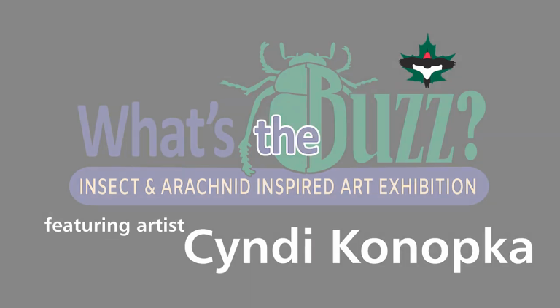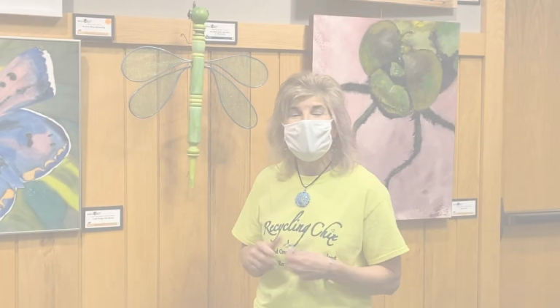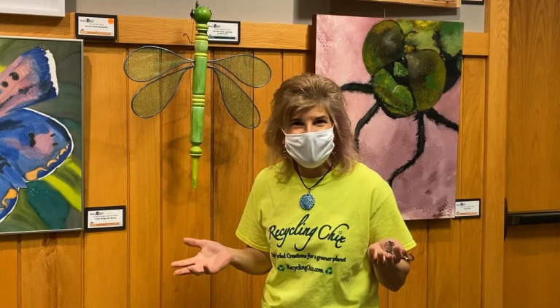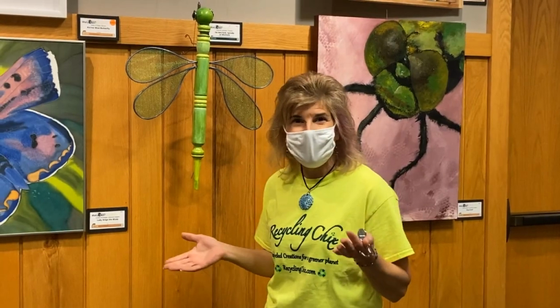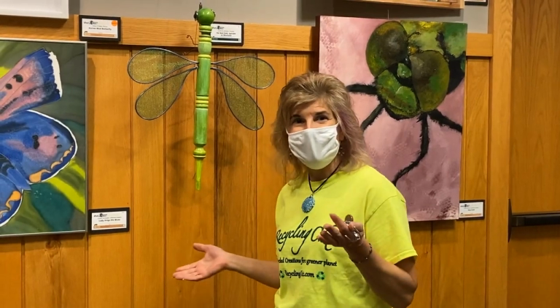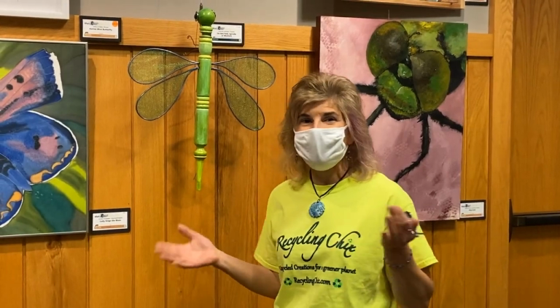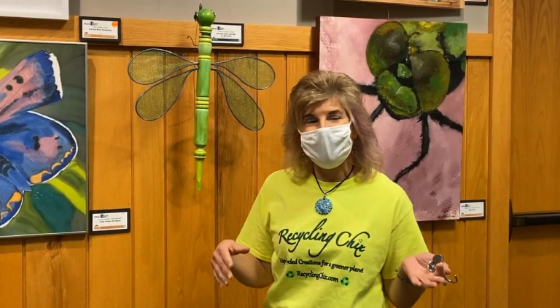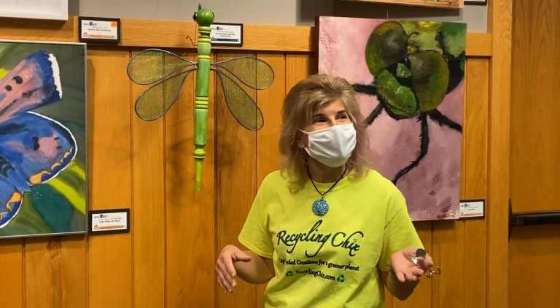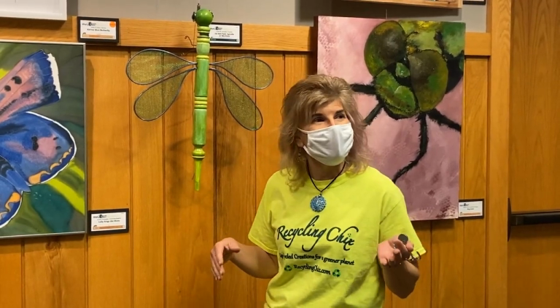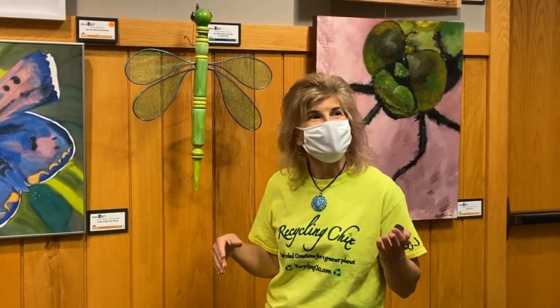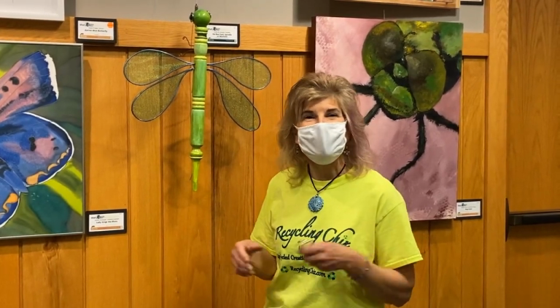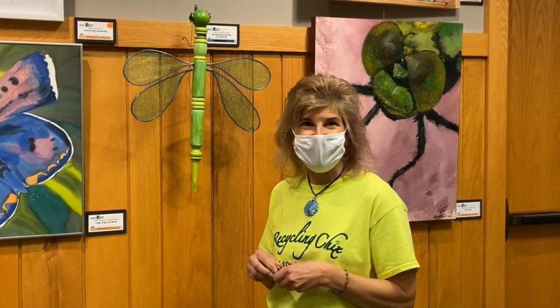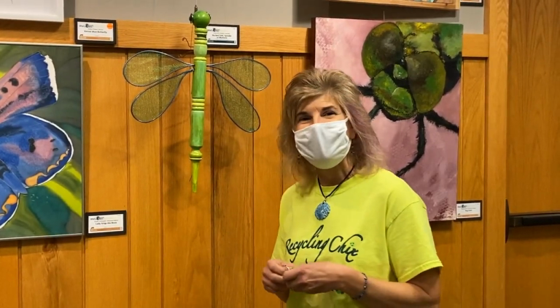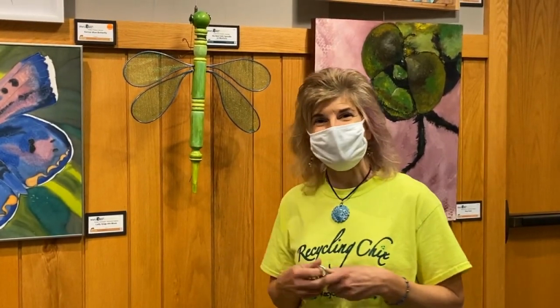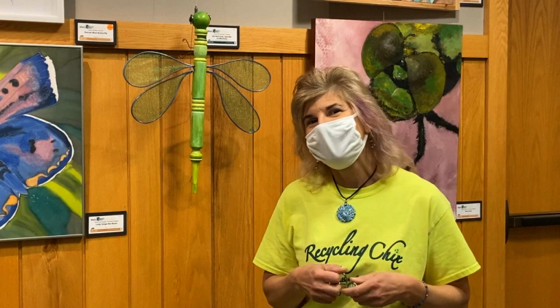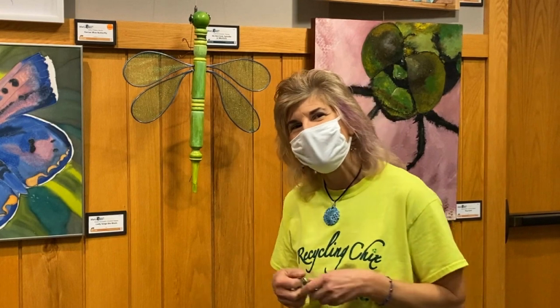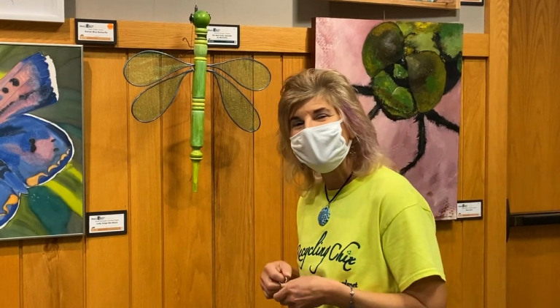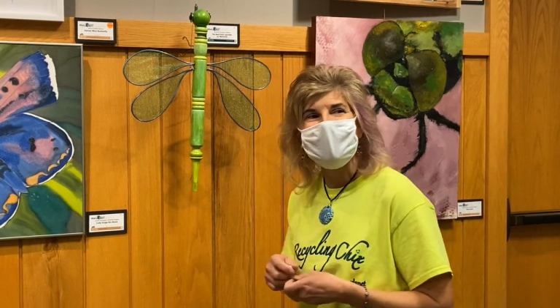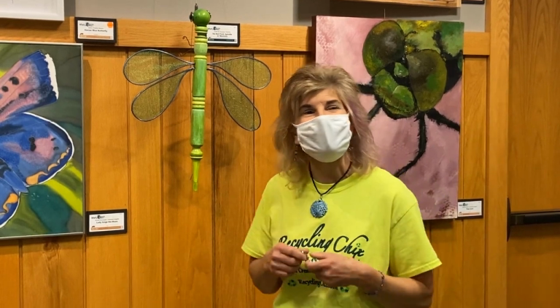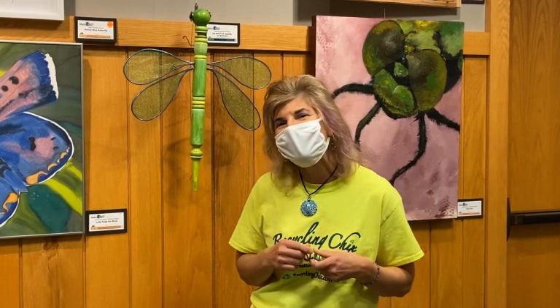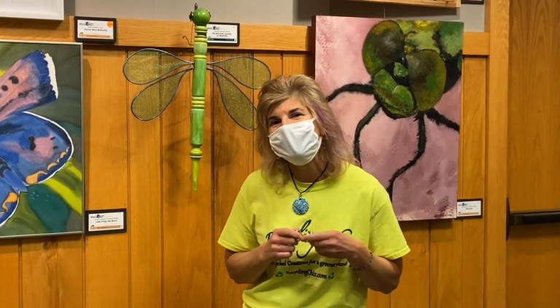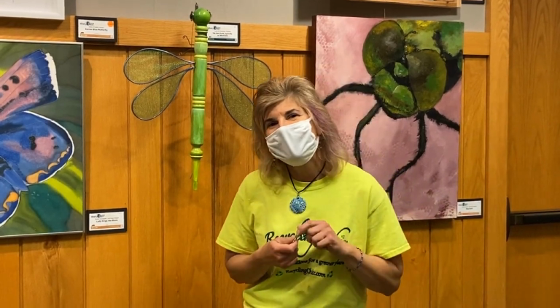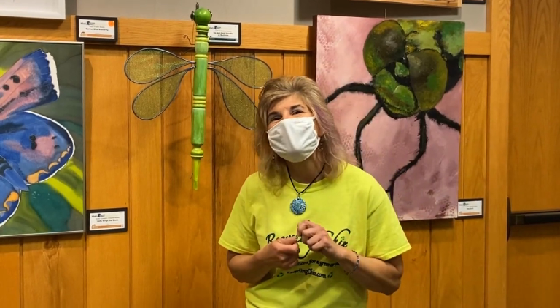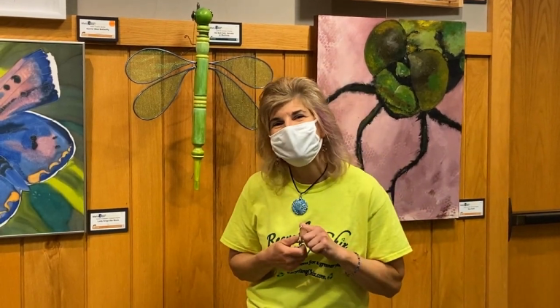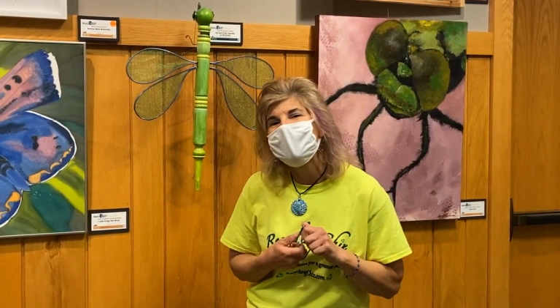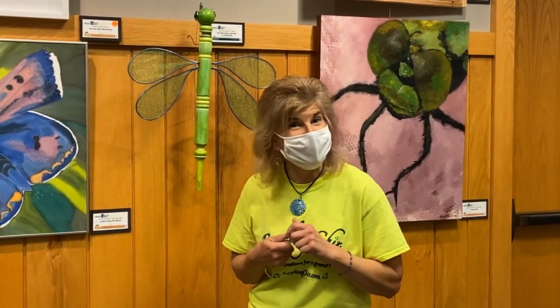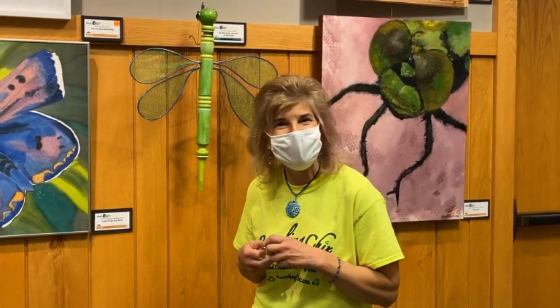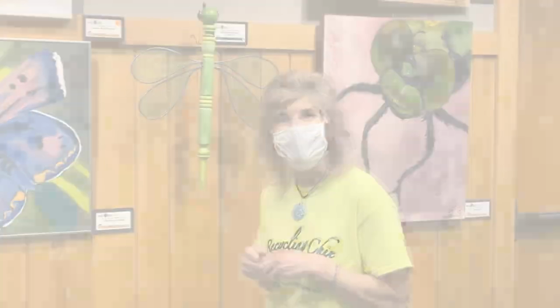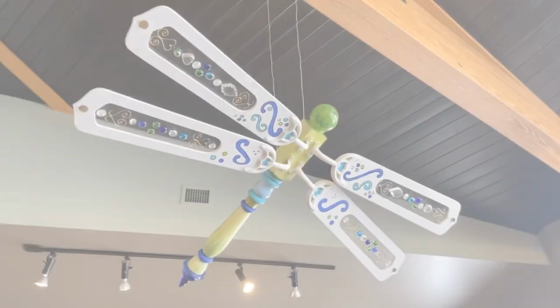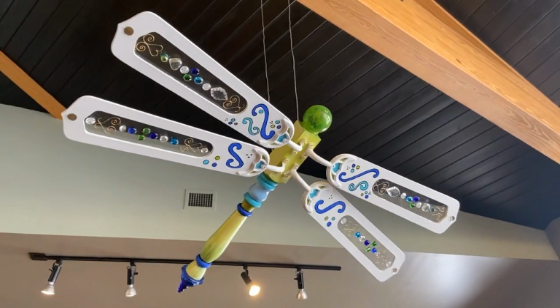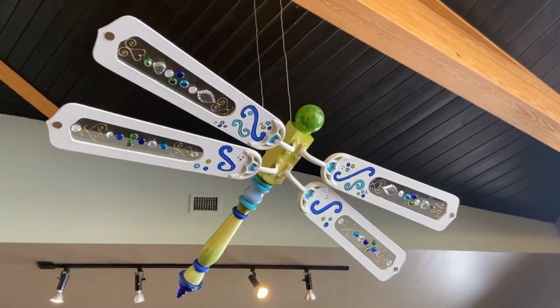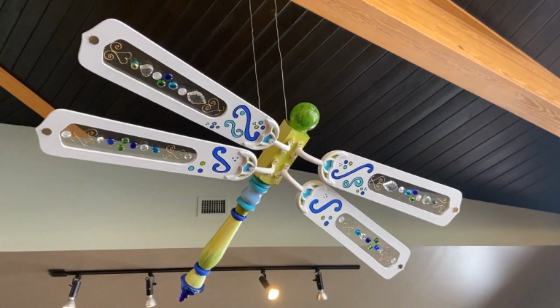Hi, I'm Cindy Konopka. I'm a local artist doing mostly upcycled and recycled art, and I have several pieces in this What's the Buzz show, and they are all dragonflies.